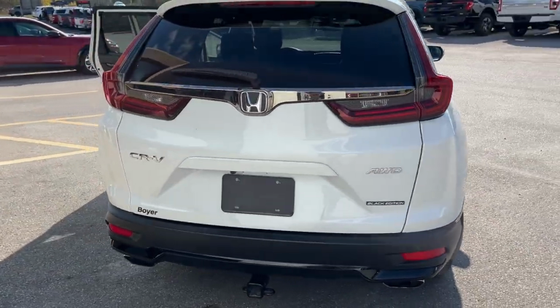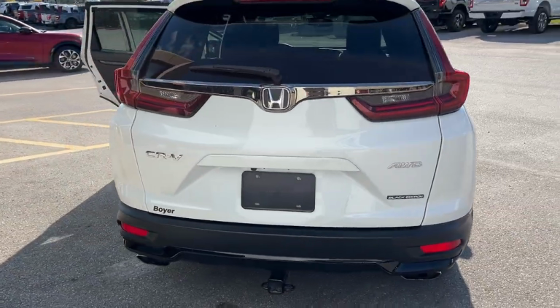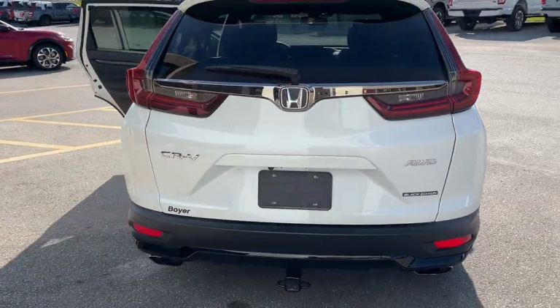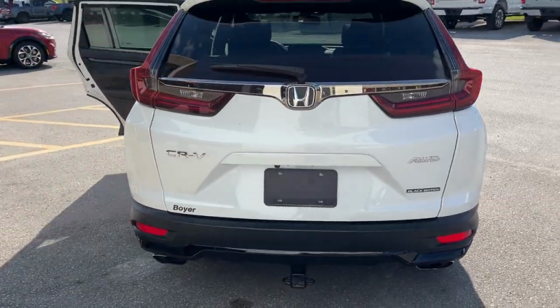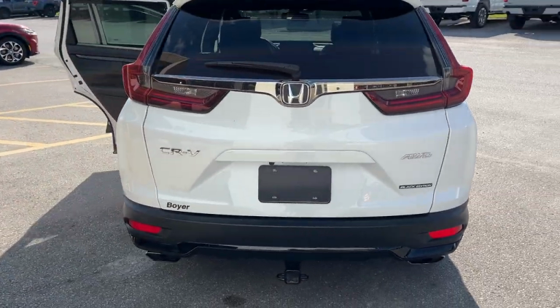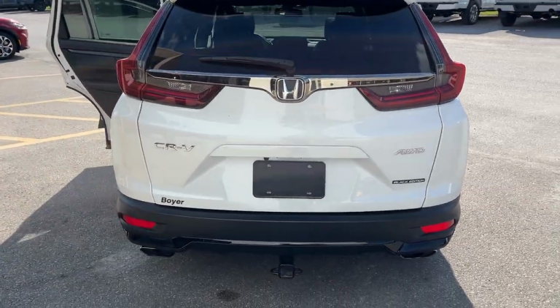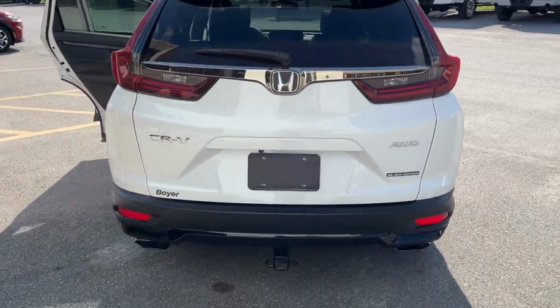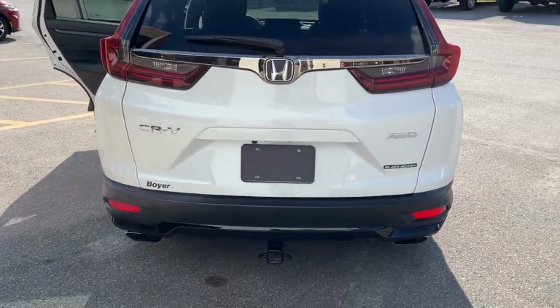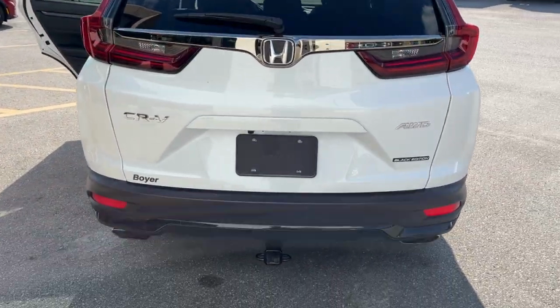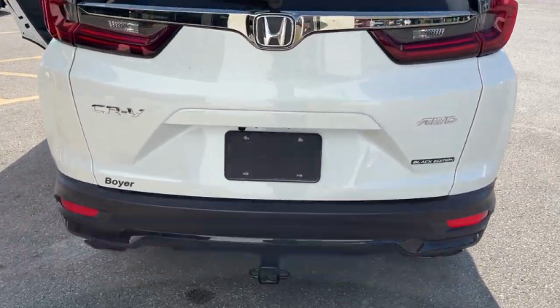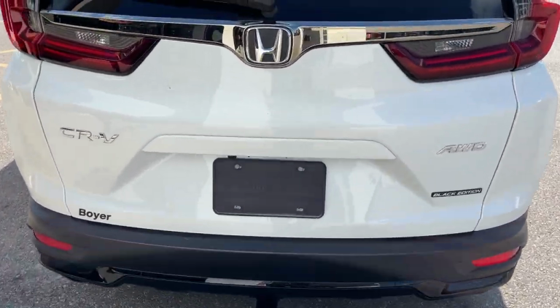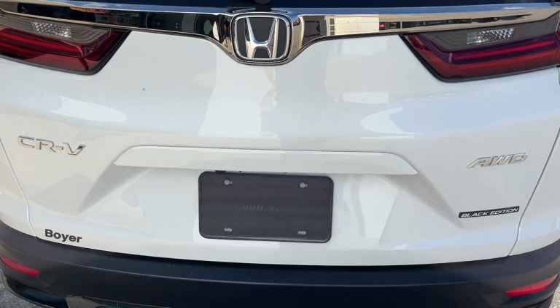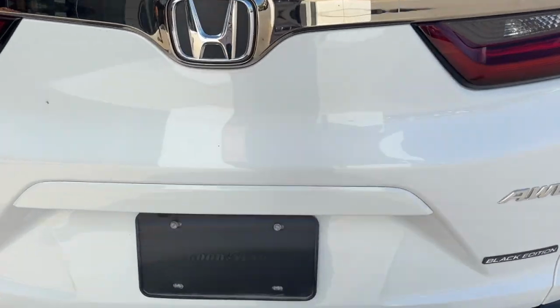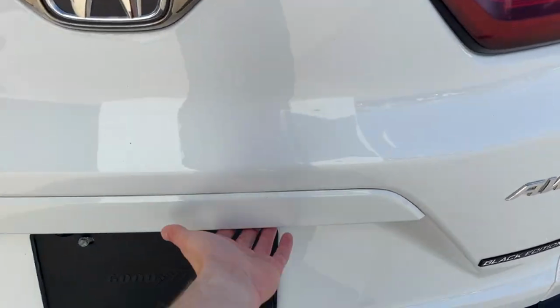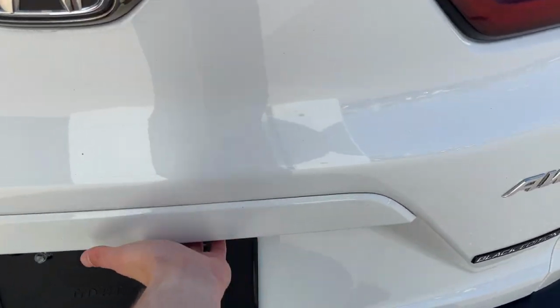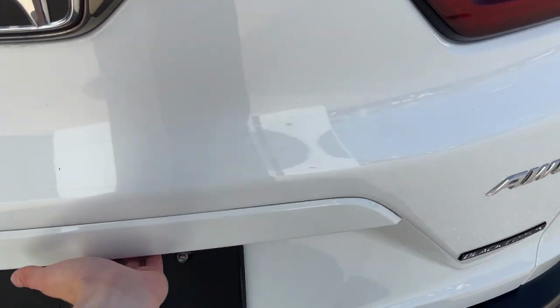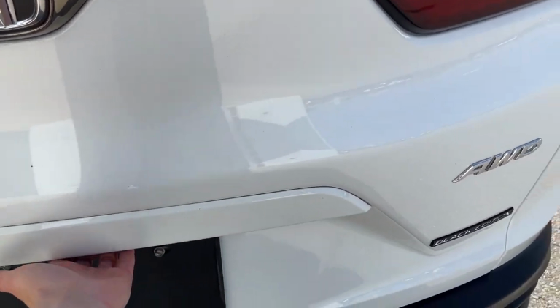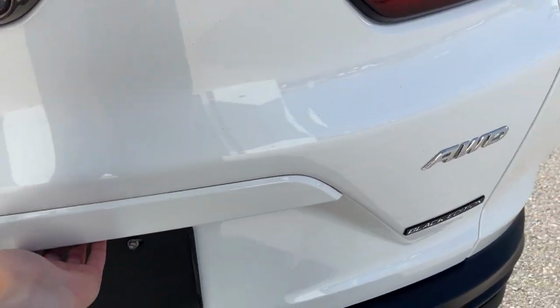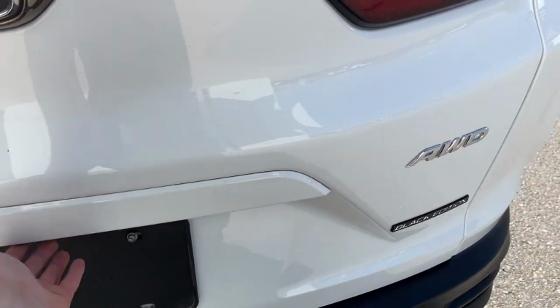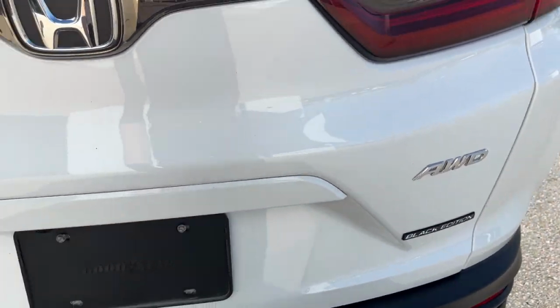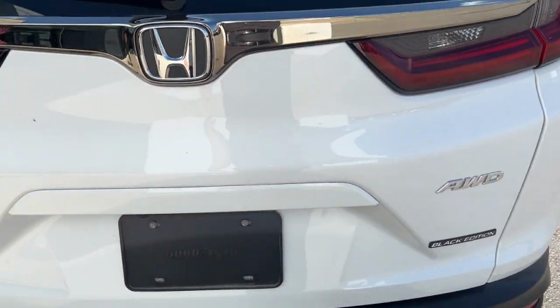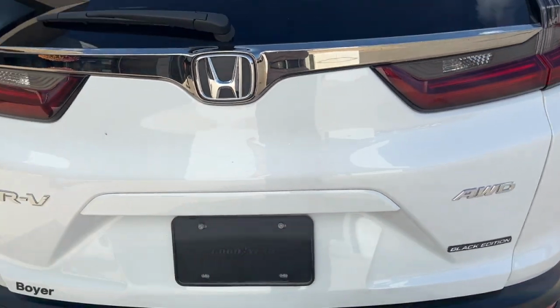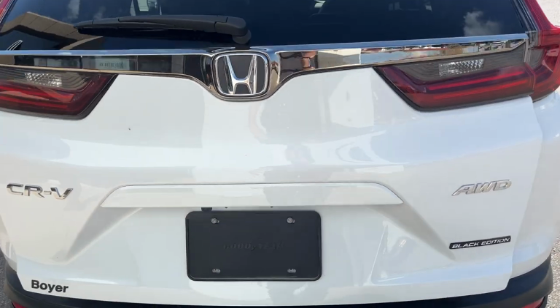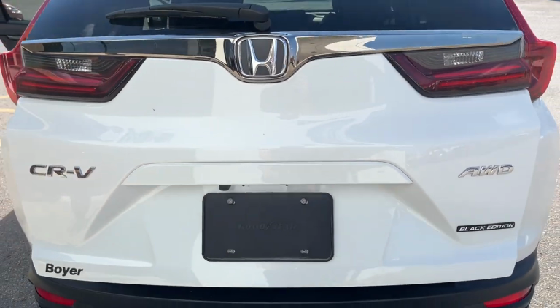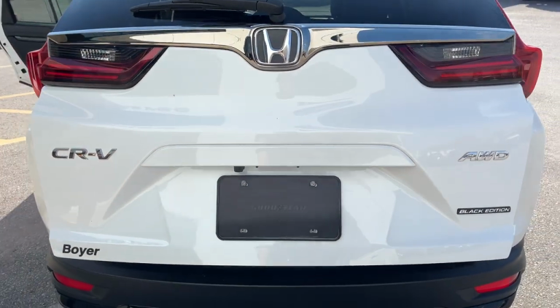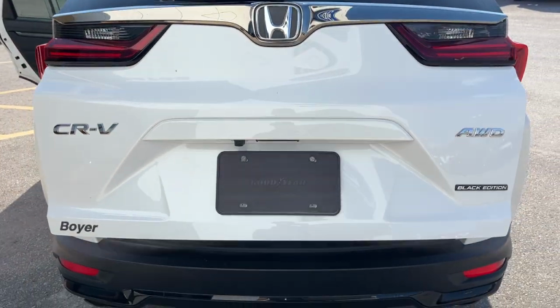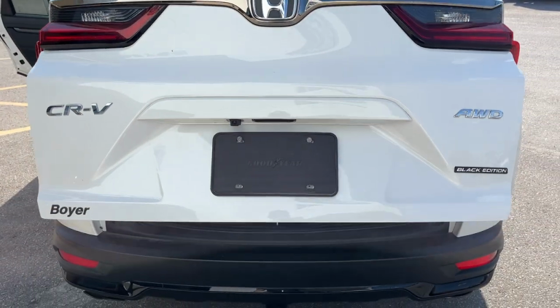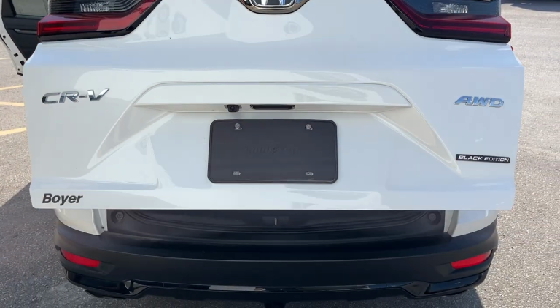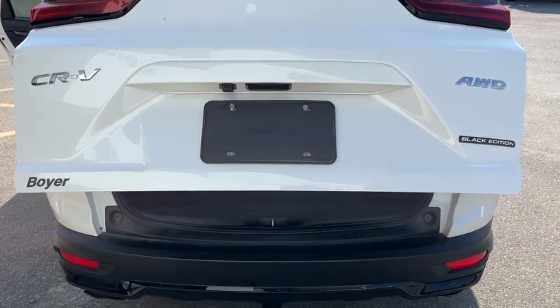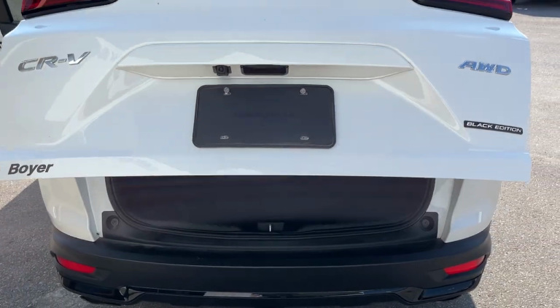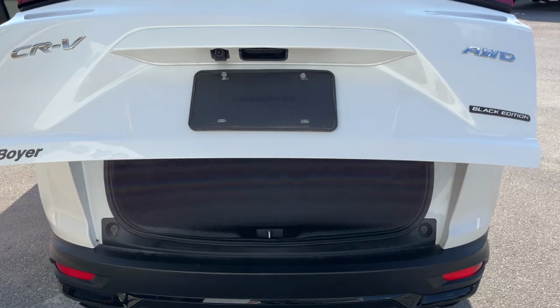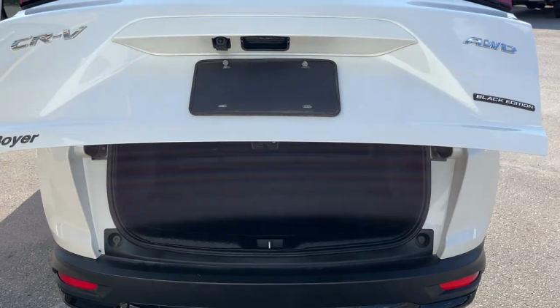Coming around back, it does have a hitch, it is all-wheel drive of course, and you have a power tailgate that you can open and close from the key fob.